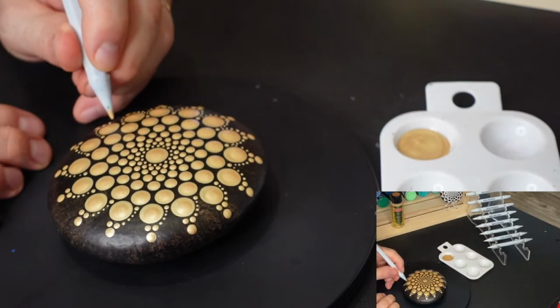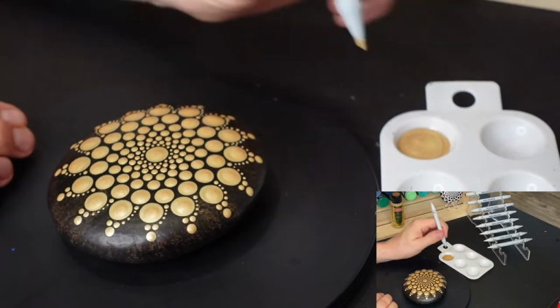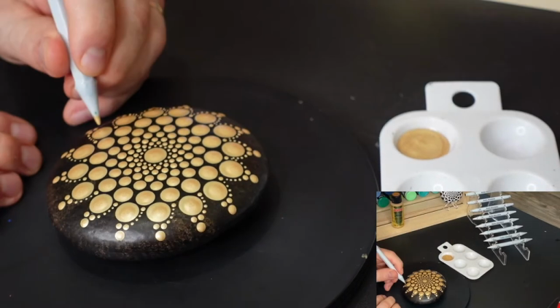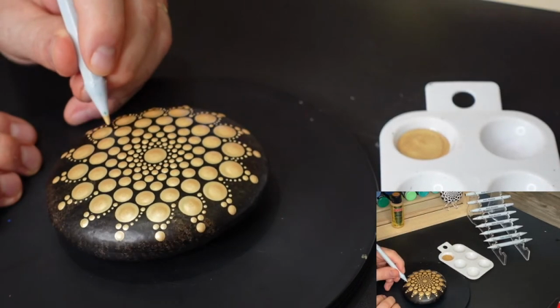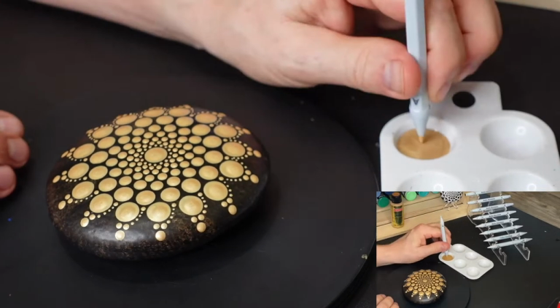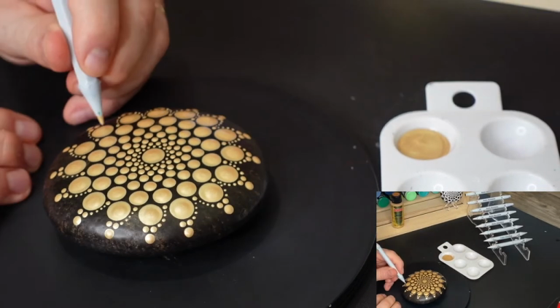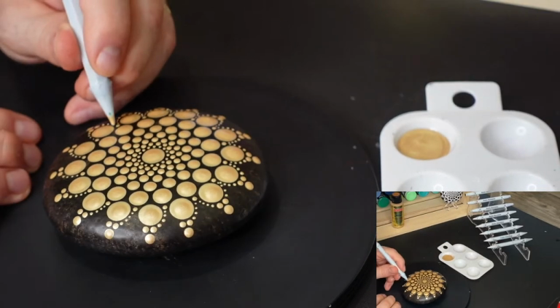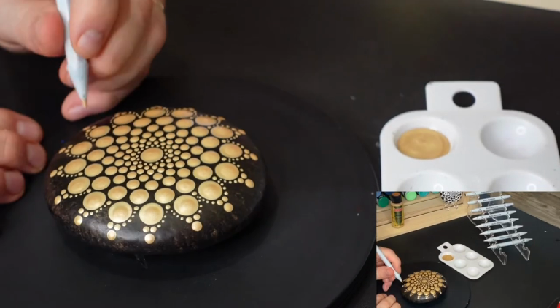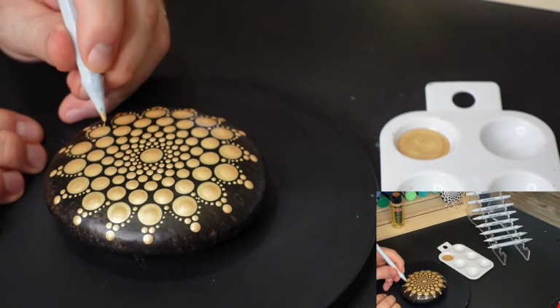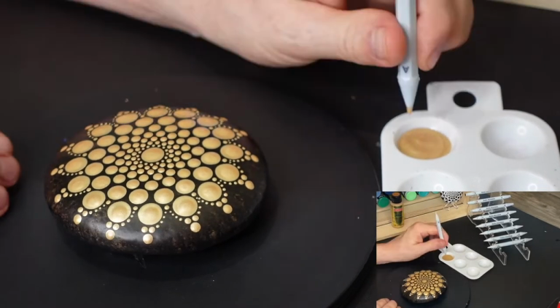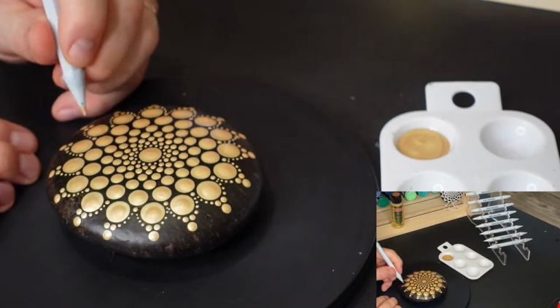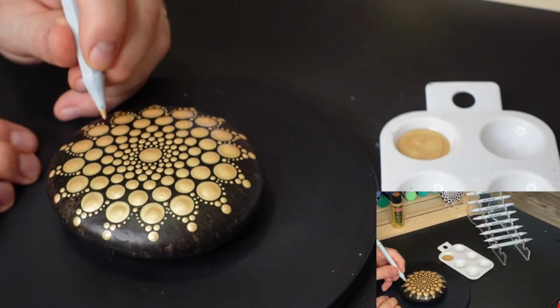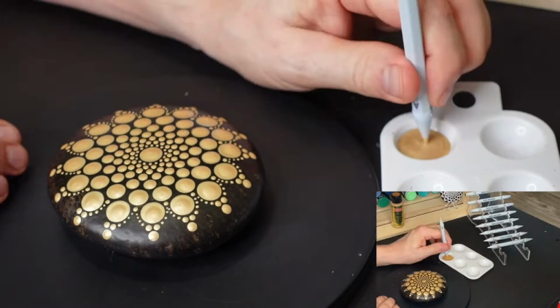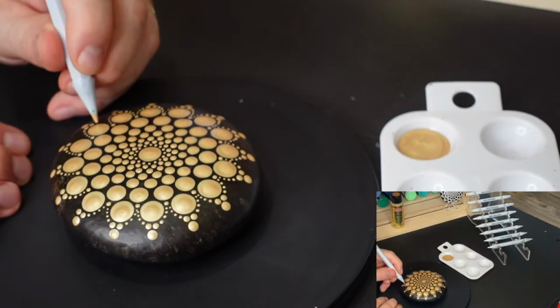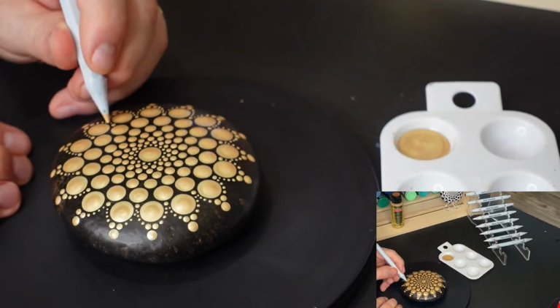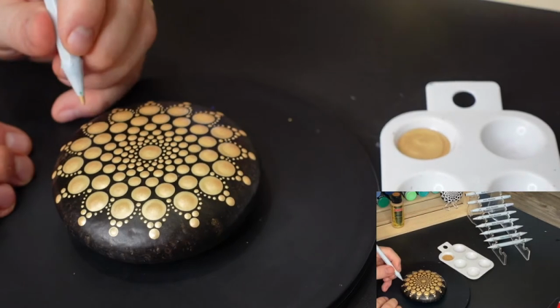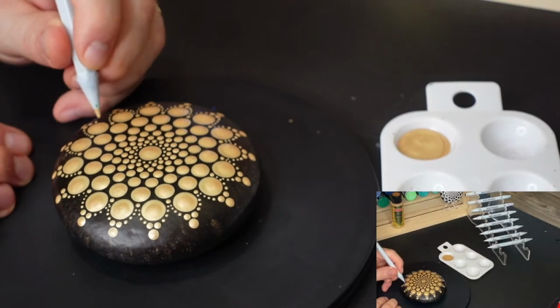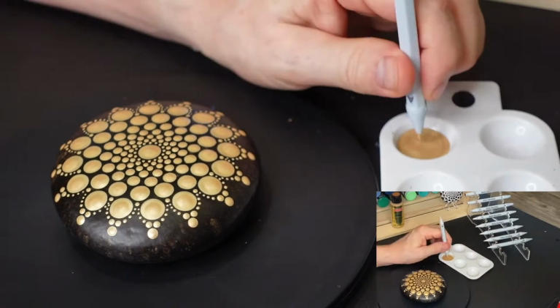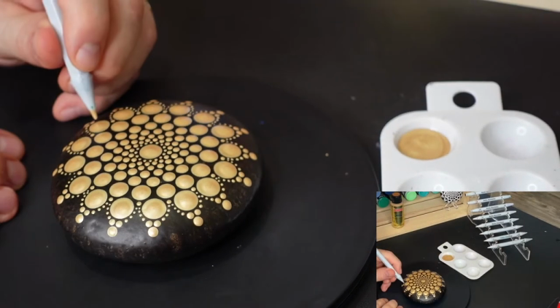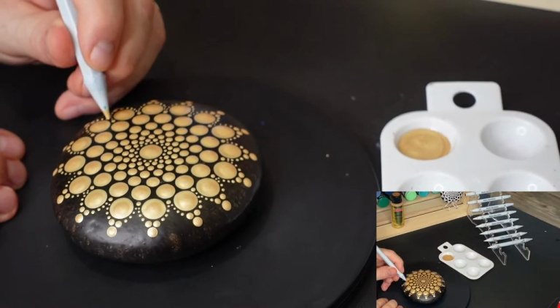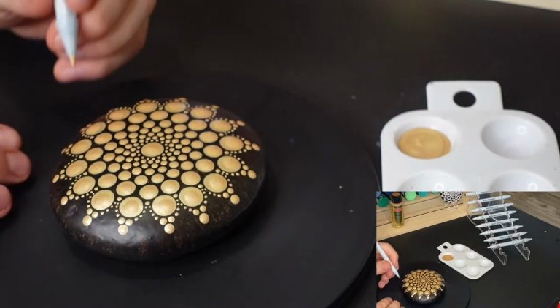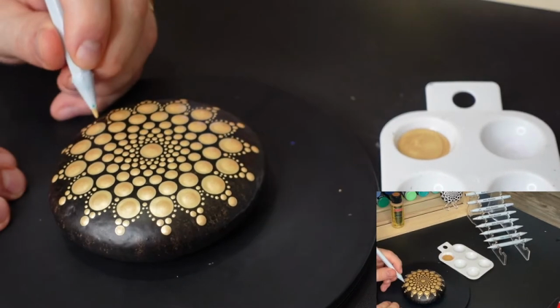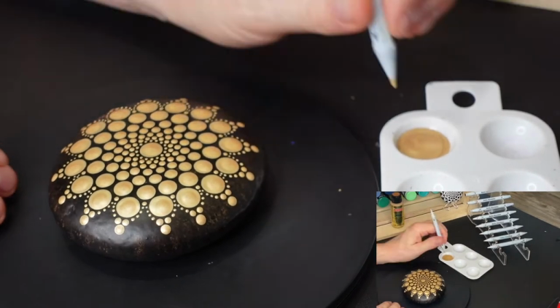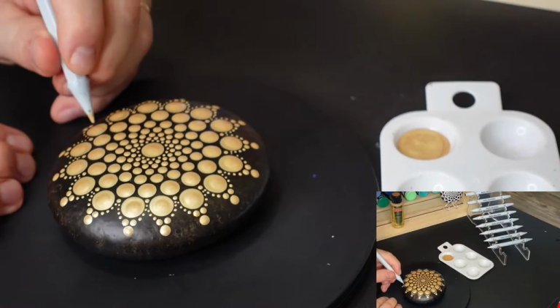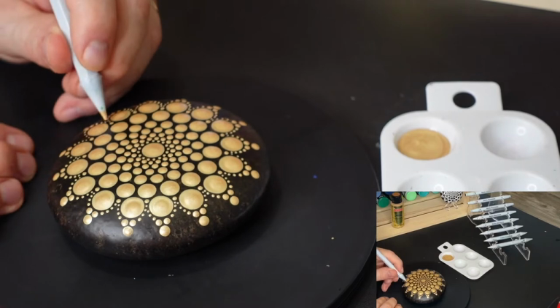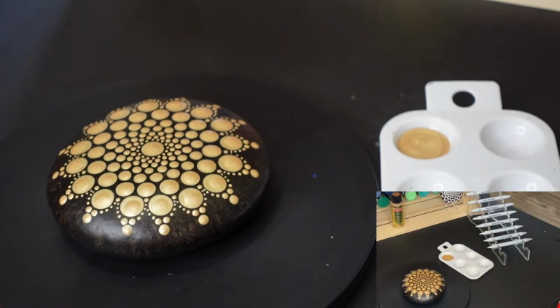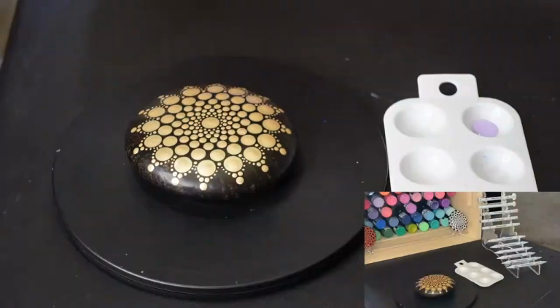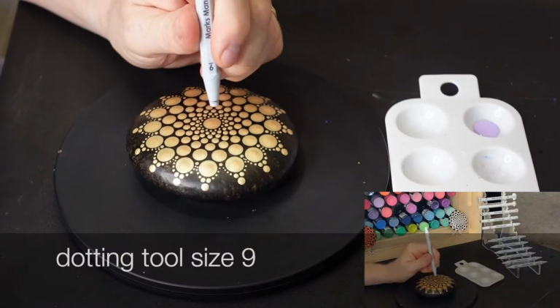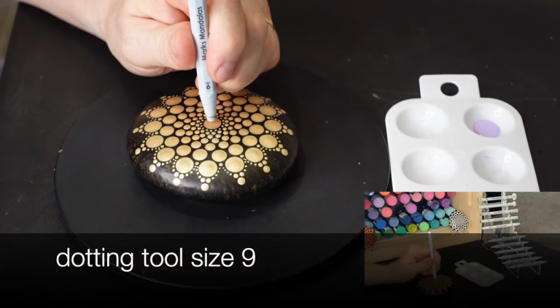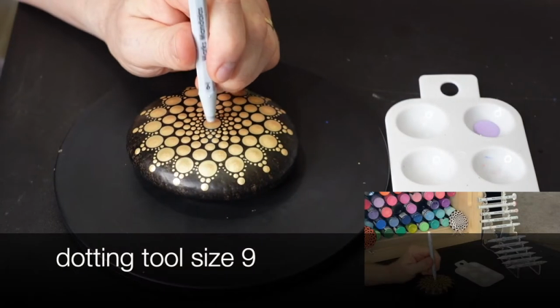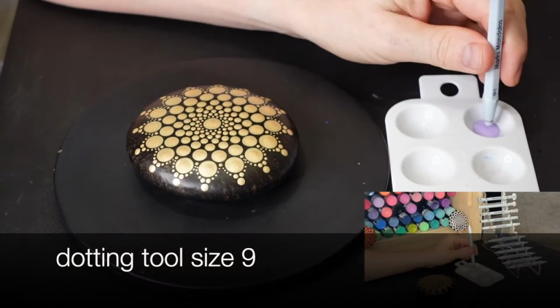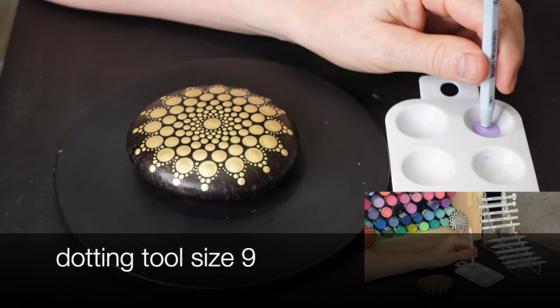I do try to paint the same amount of dots when I'm walking the dots. I'm trying to do four in this case, but if you end up doing five or three, that's totally fine as well — you don't have to be consistent every single time.